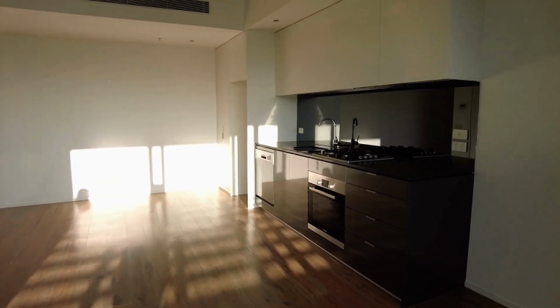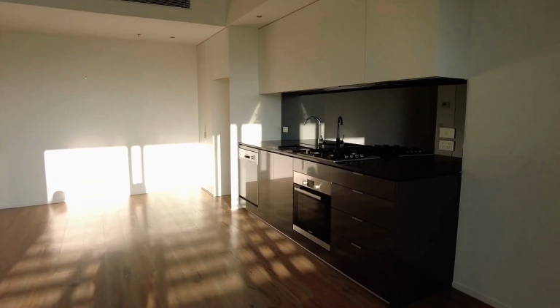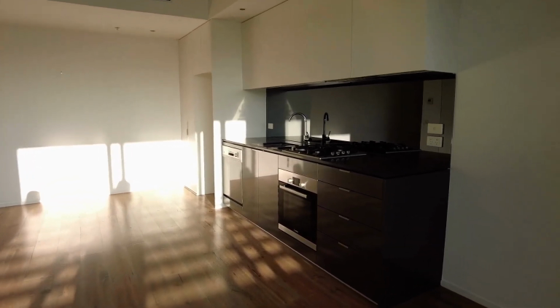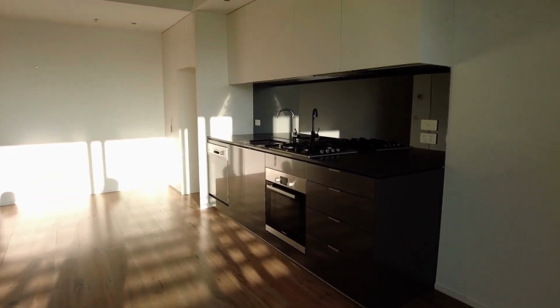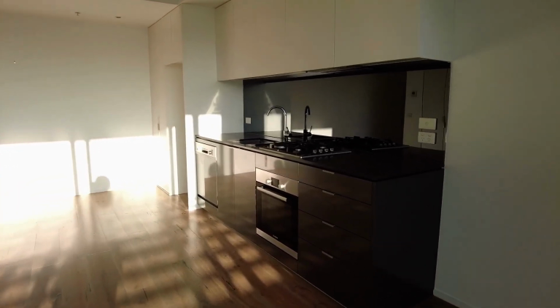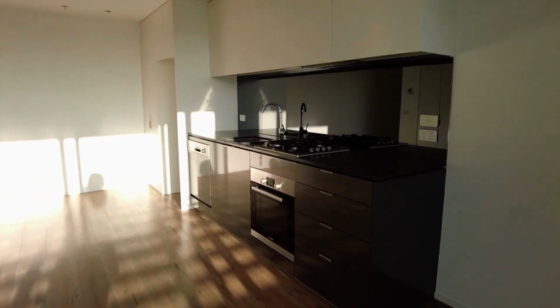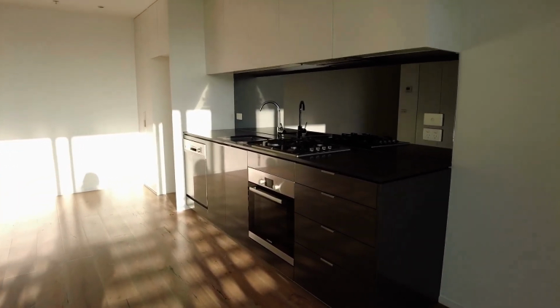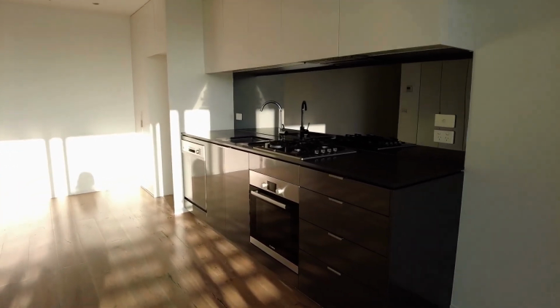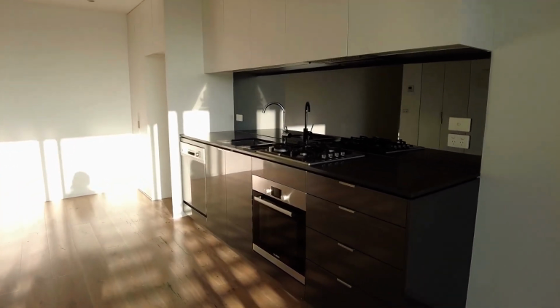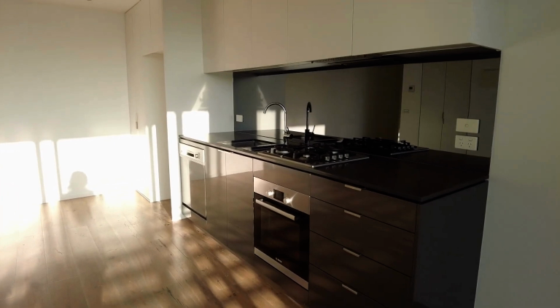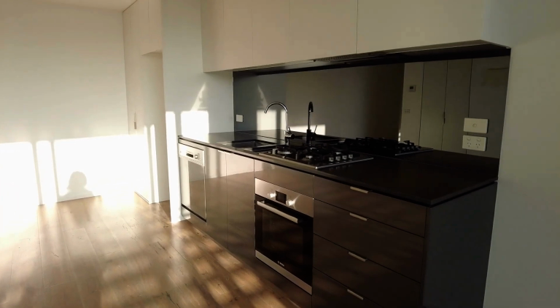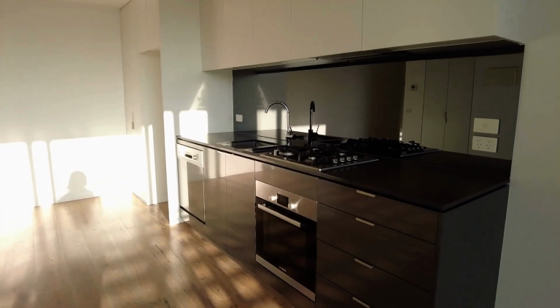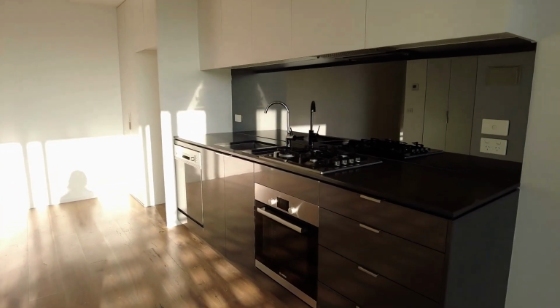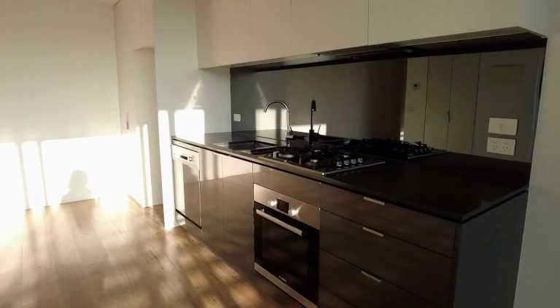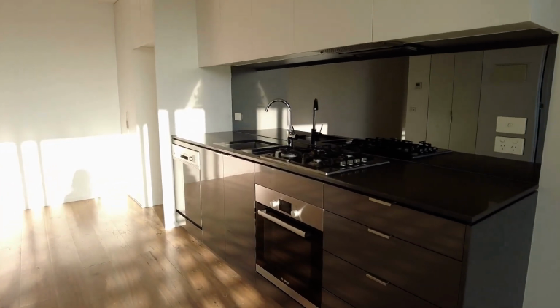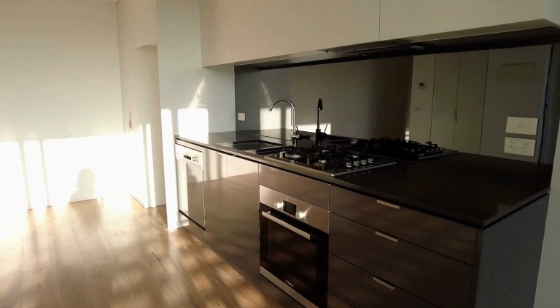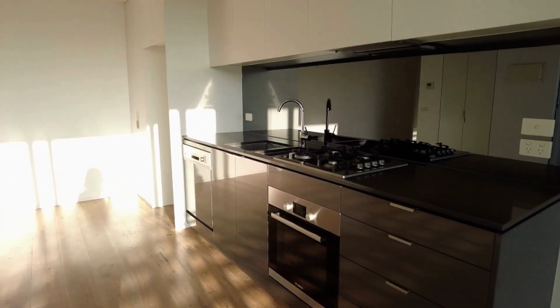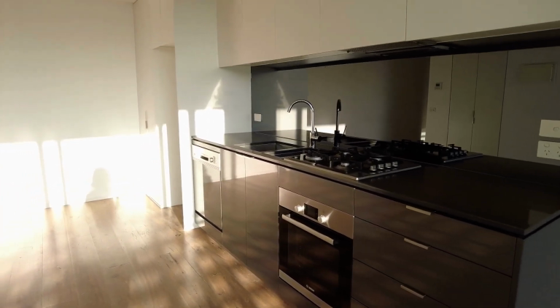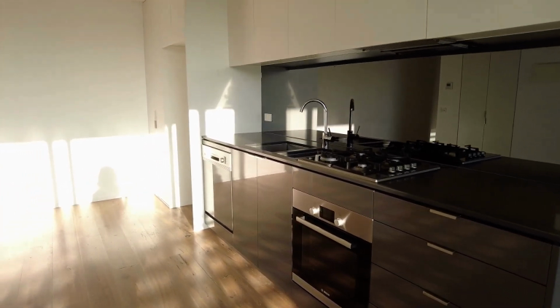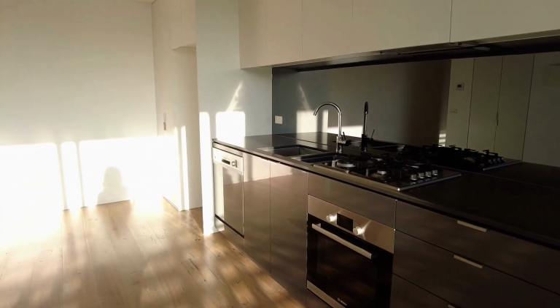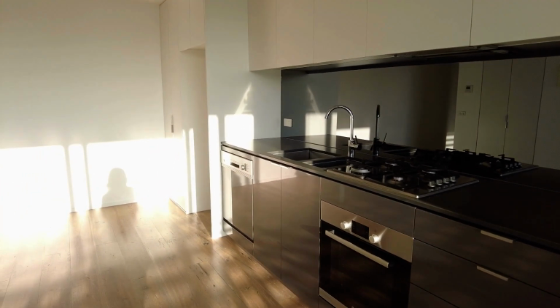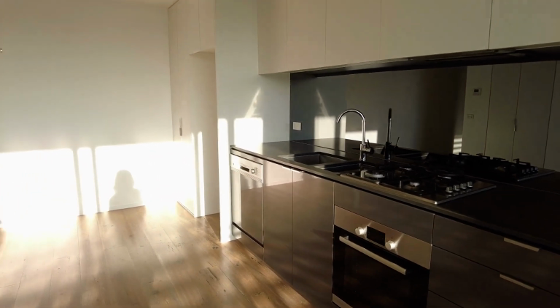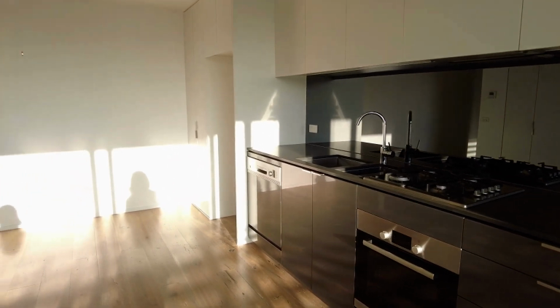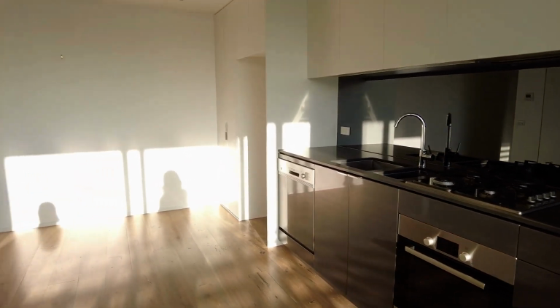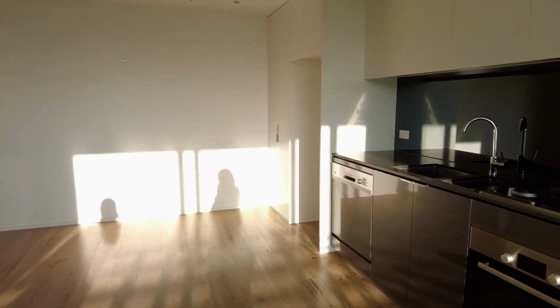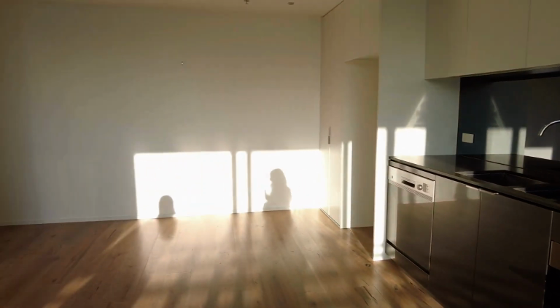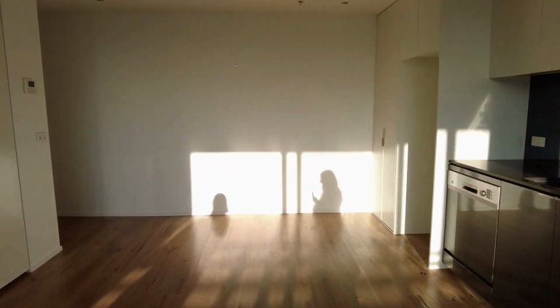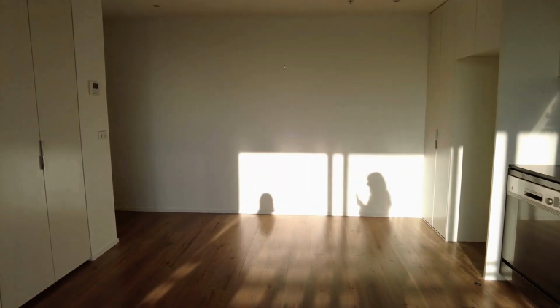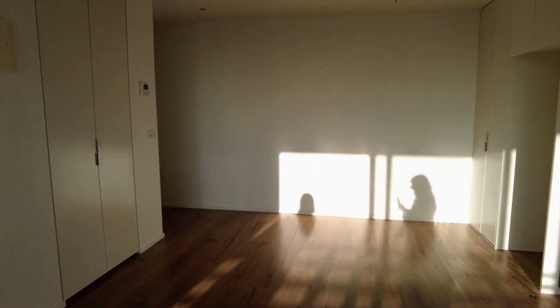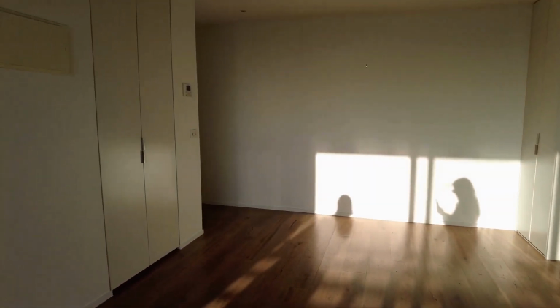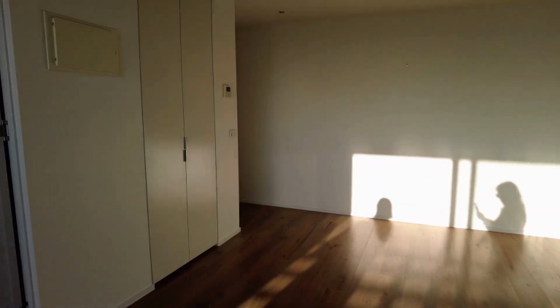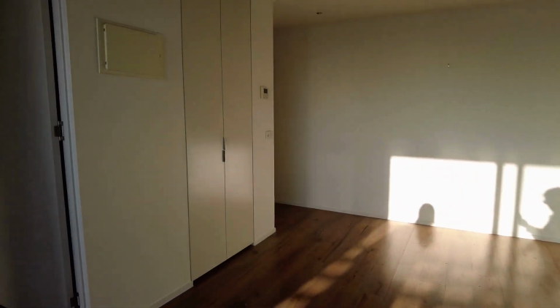Walking into the galley style kitchen, you've got heaps of storage, Bosch appliances, a dishwasher, cavity for the fridge, and your laundry tucked away.